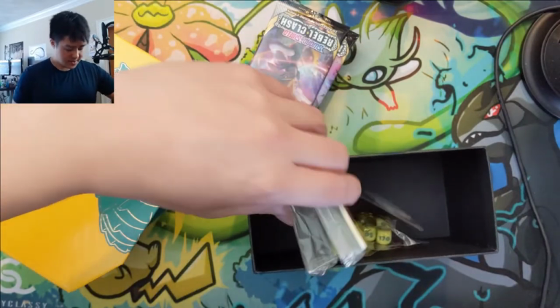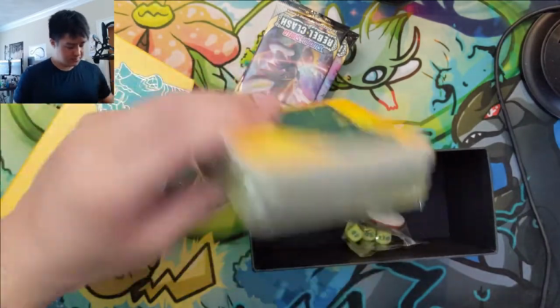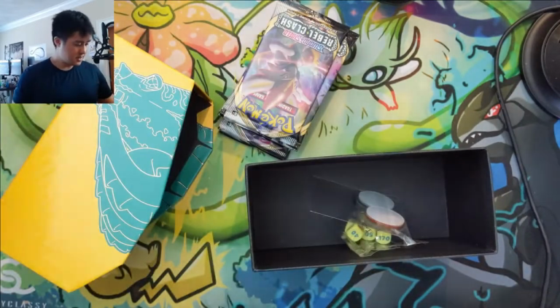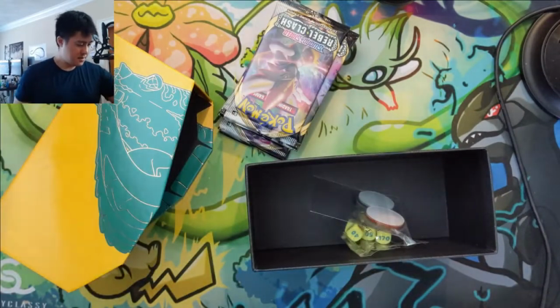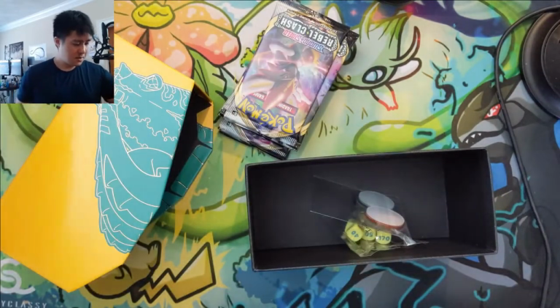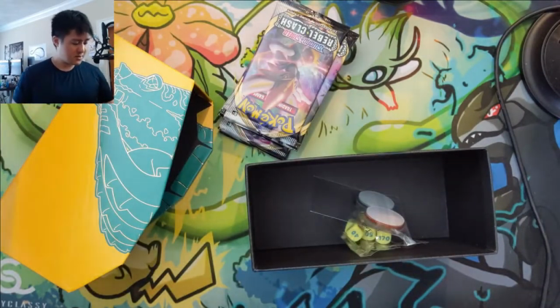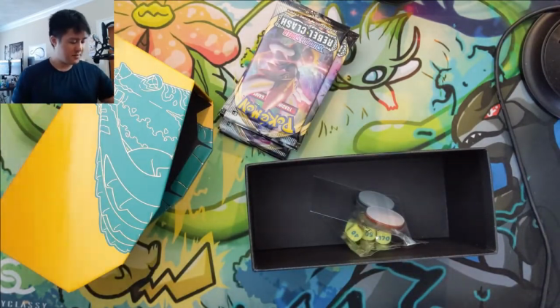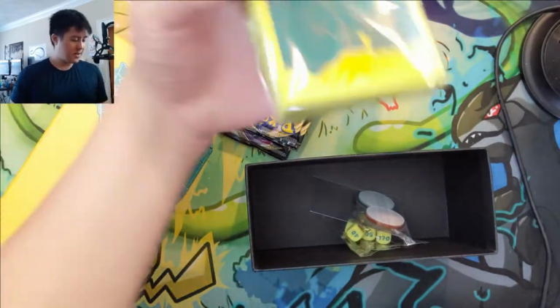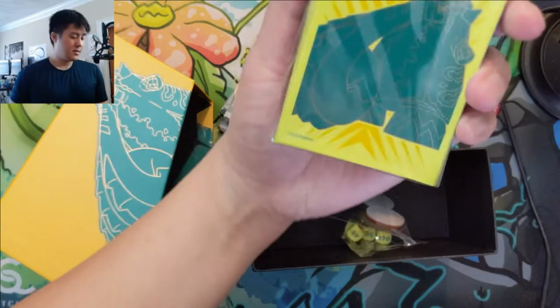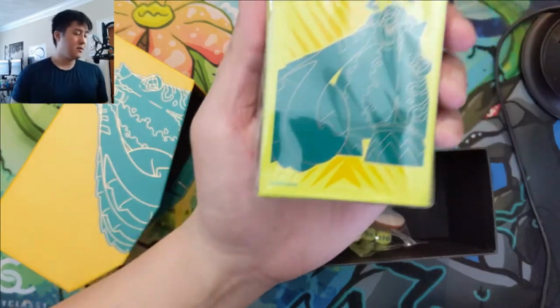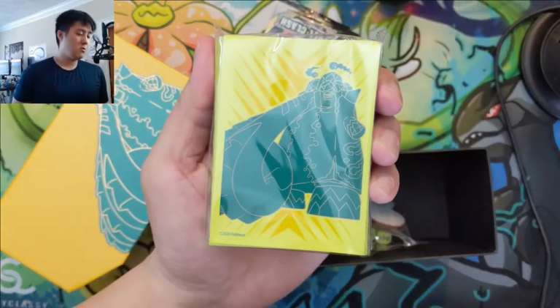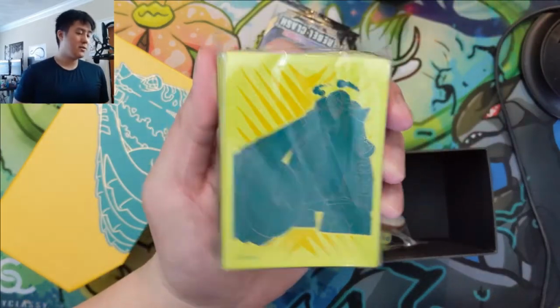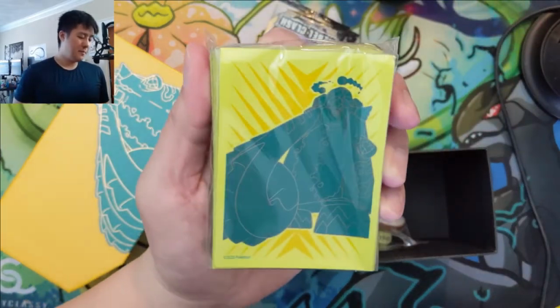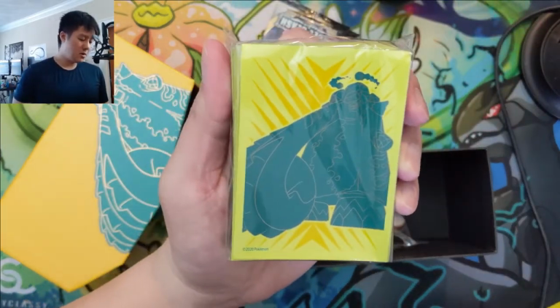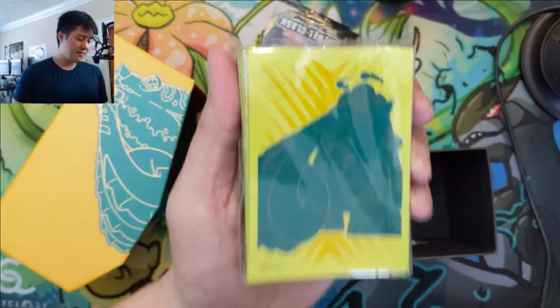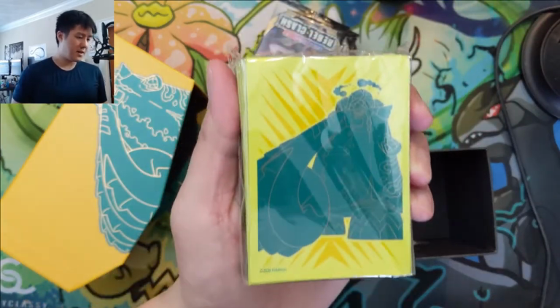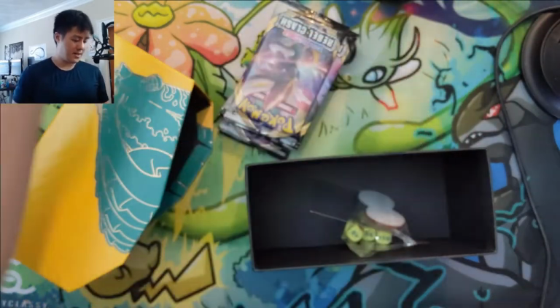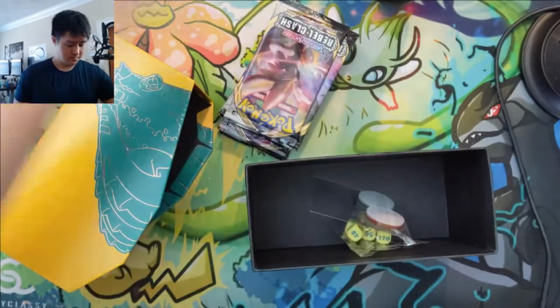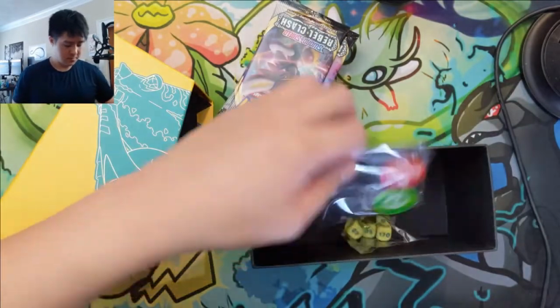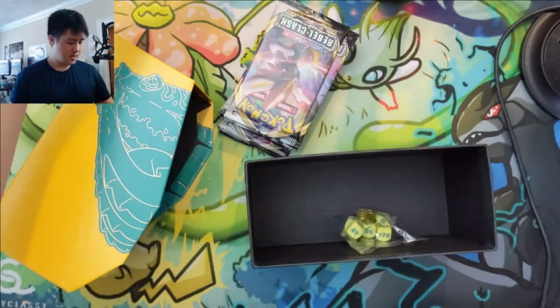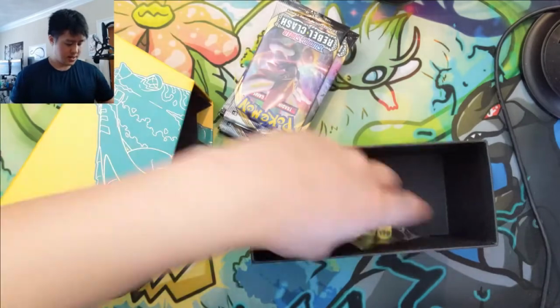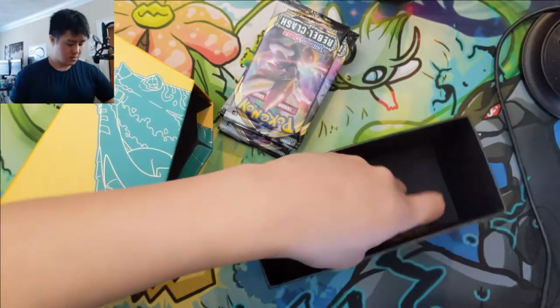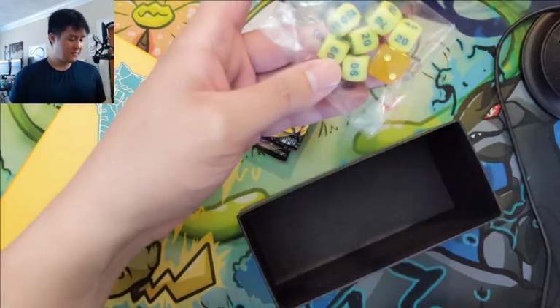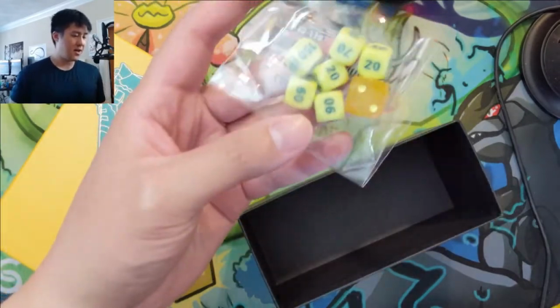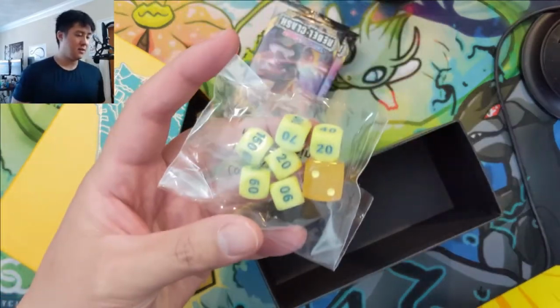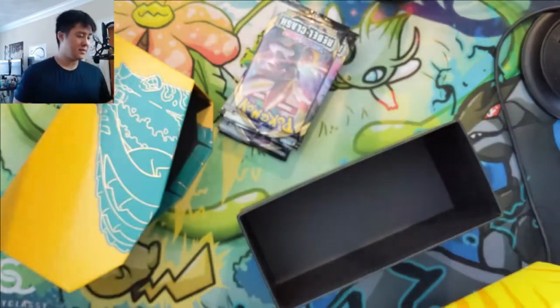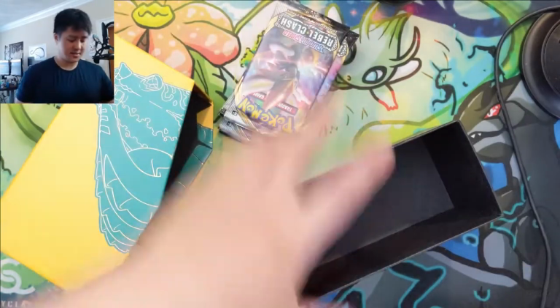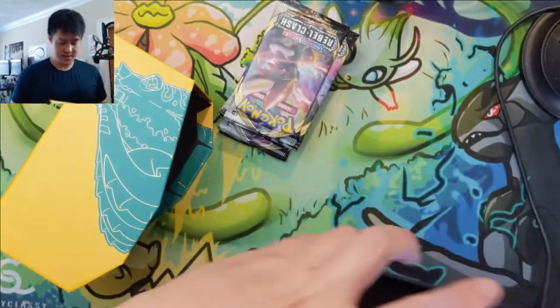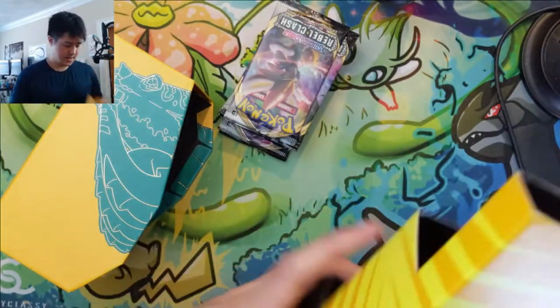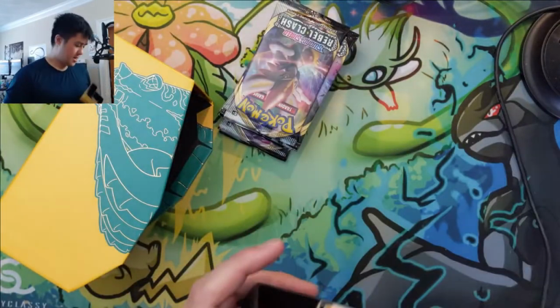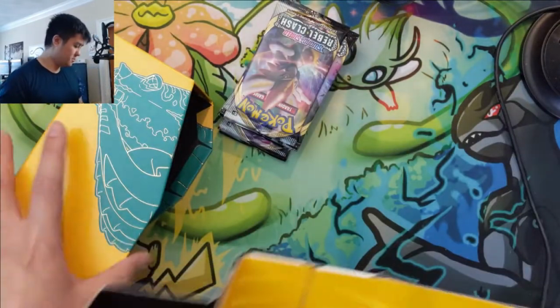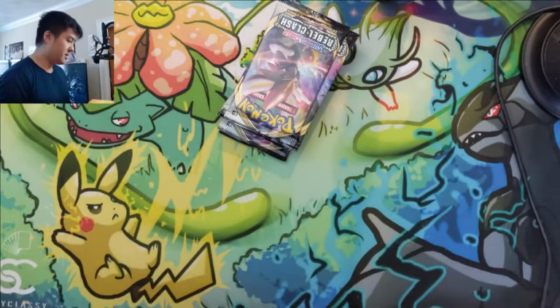I'm coming around to the sleeves. I feel like the Copperajah is not the best Pokemon to have on there, but I love the yellow. Kind of got that little style going on, and I love these dice. Alright, let's put all this down and jump into the opening.